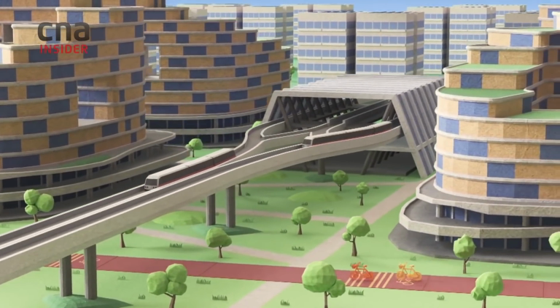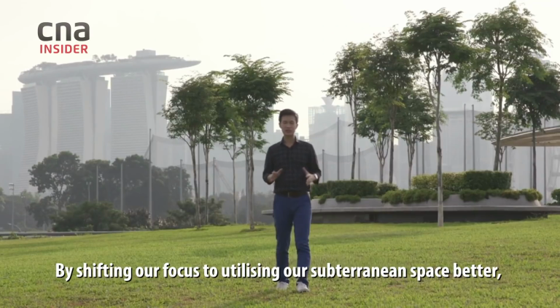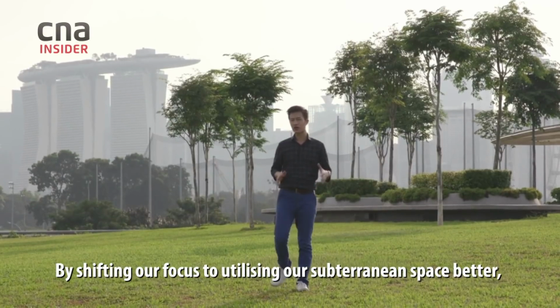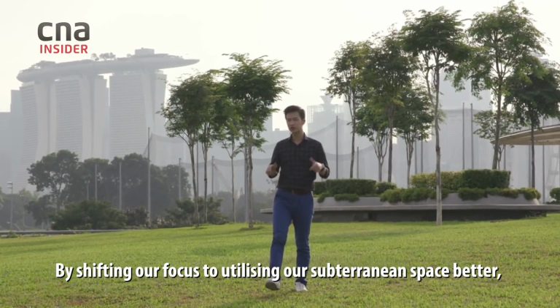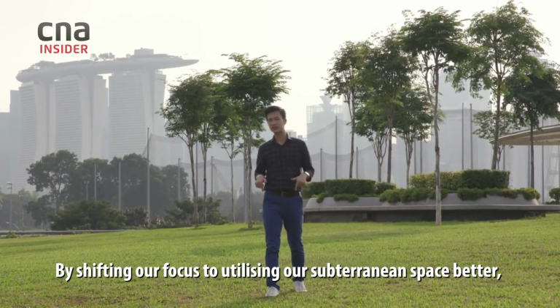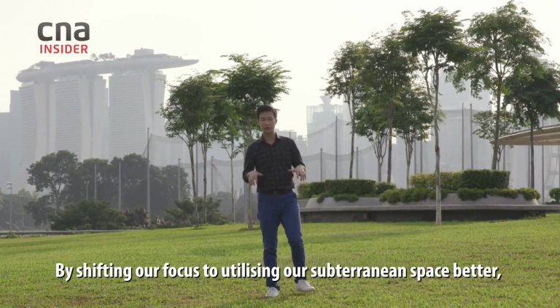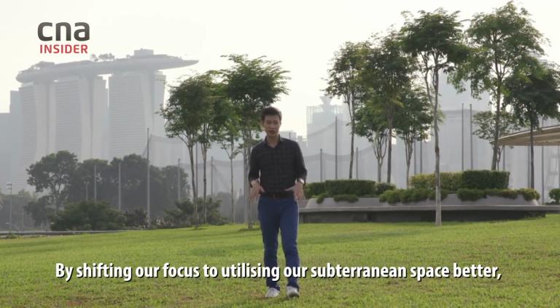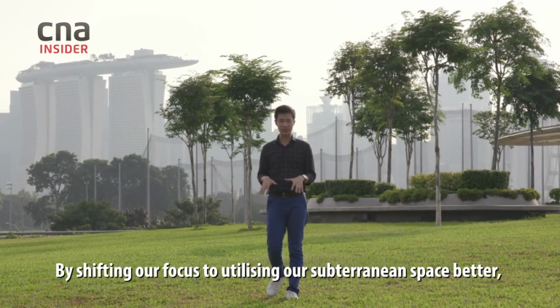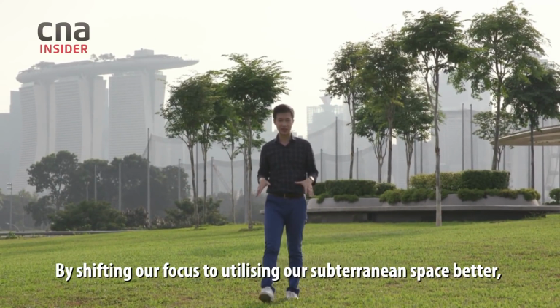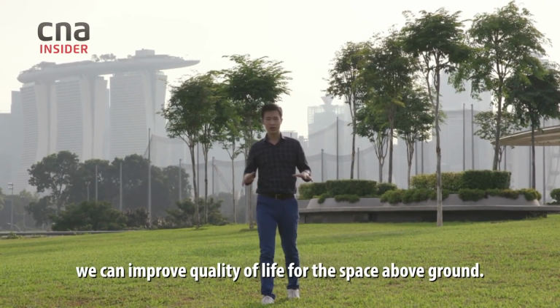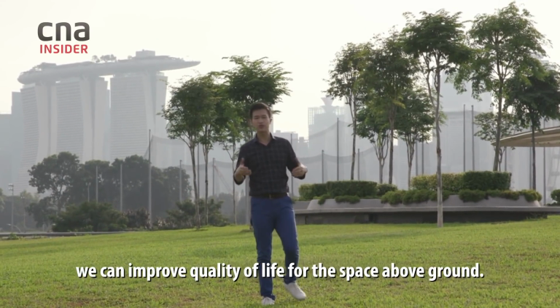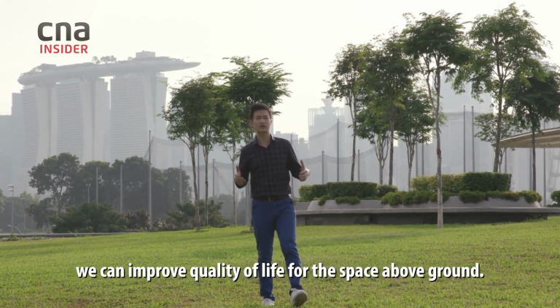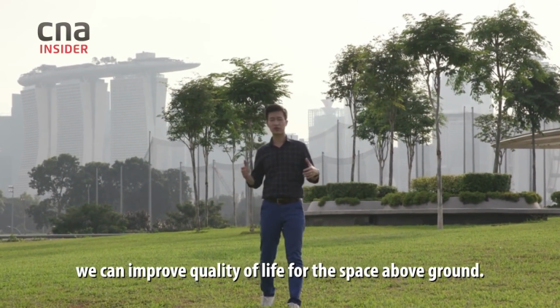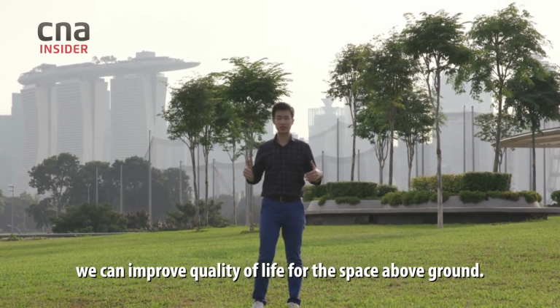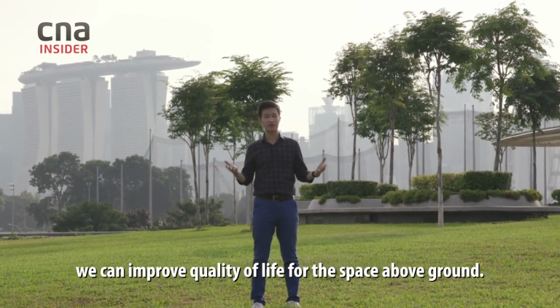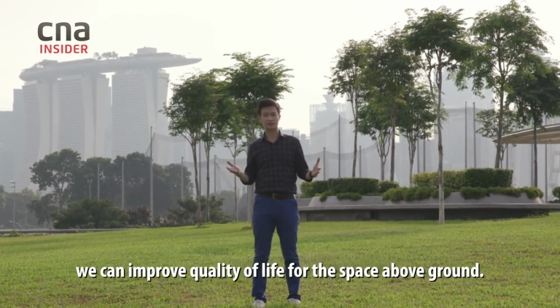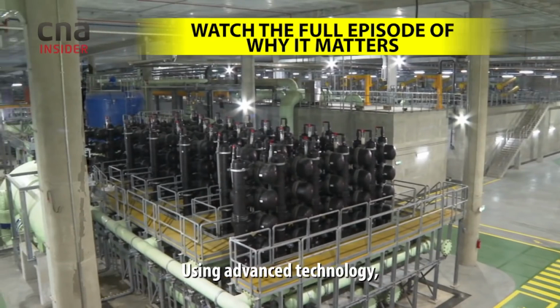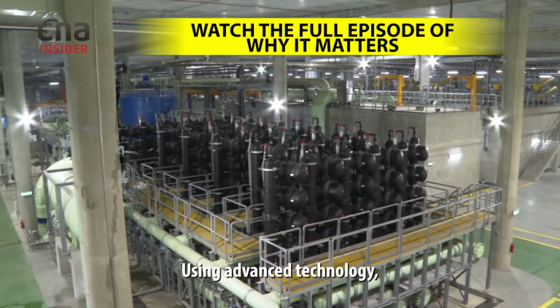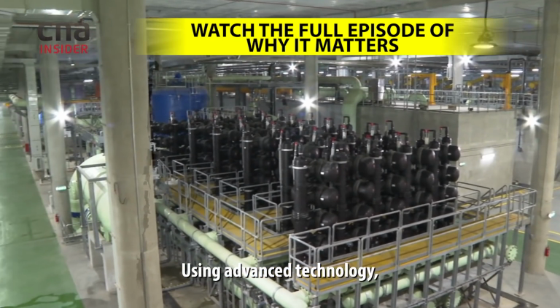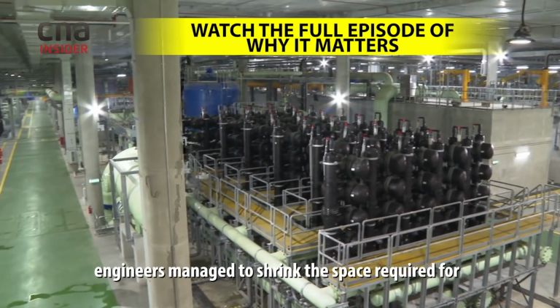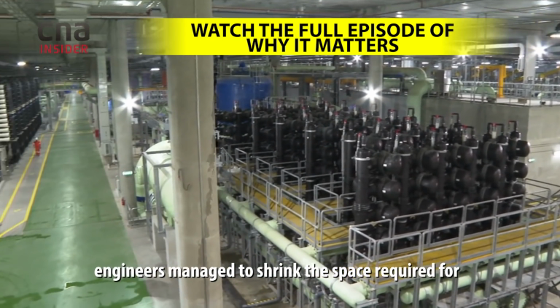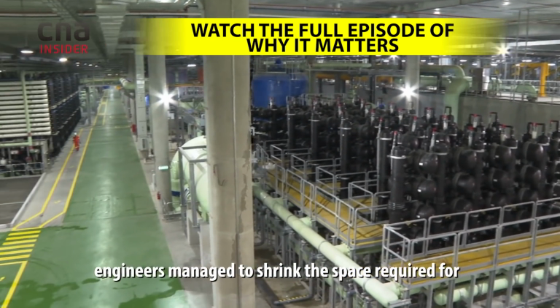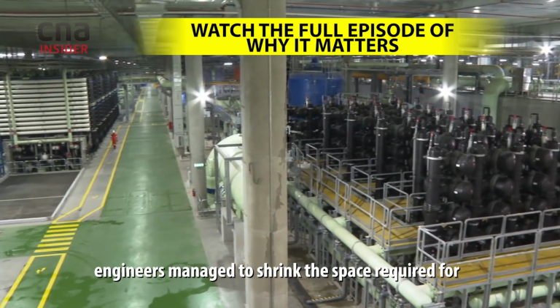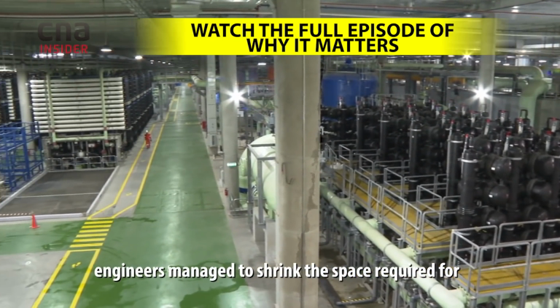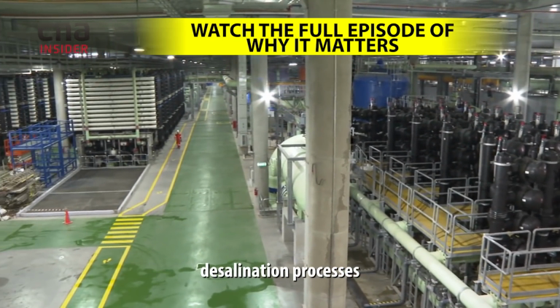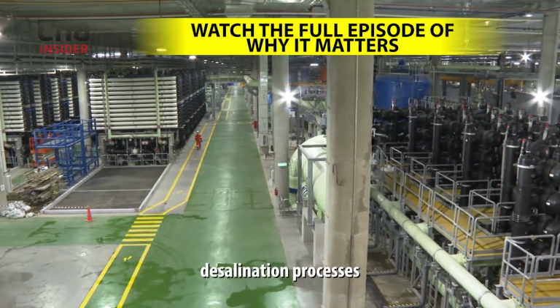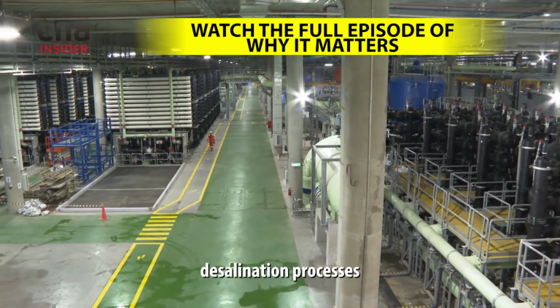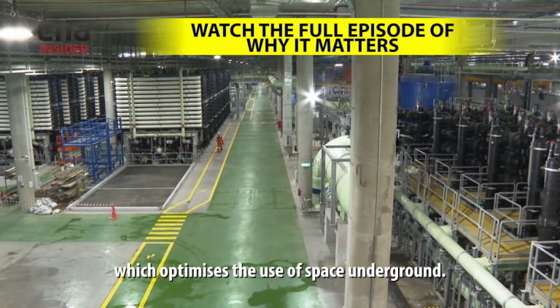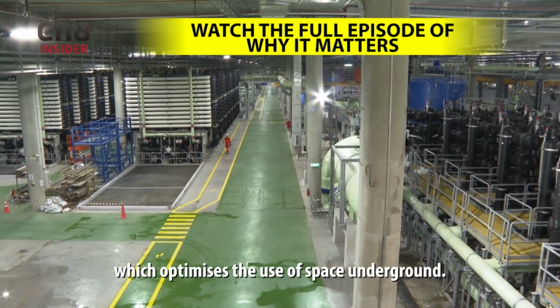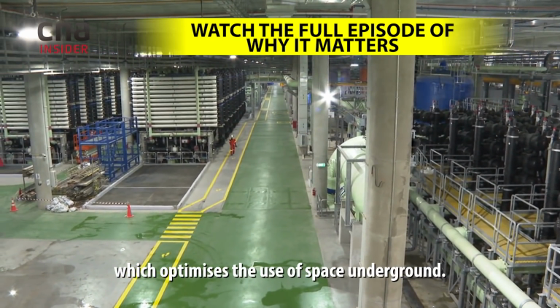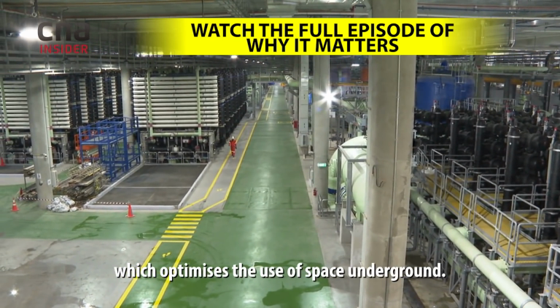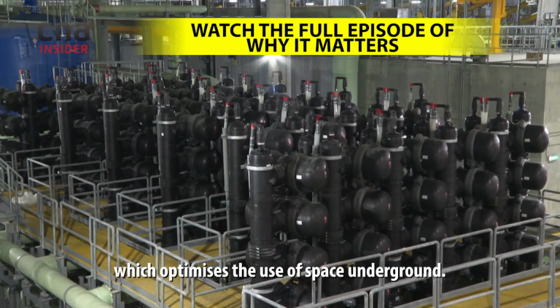By shifting our focus to utilising our subterranean space better, we can improve quality of life for the space above ground. Using advanced technology, engineers manage to shrink the space required for desalination processes, which optimises the use of space underground.